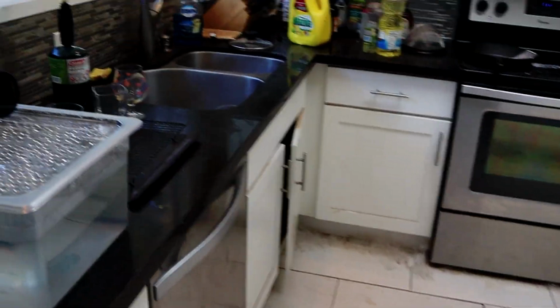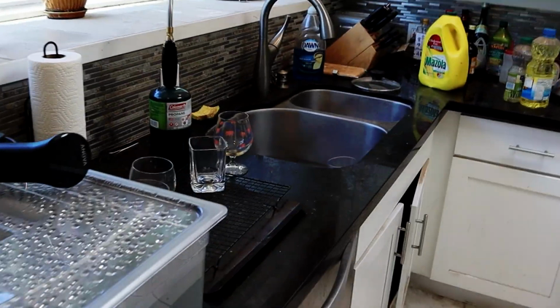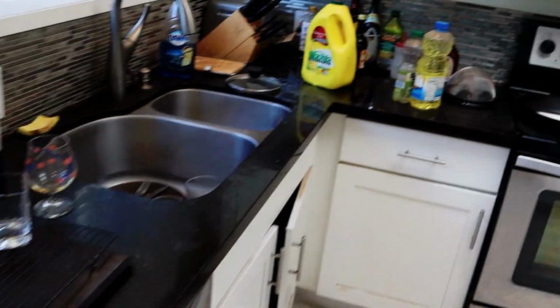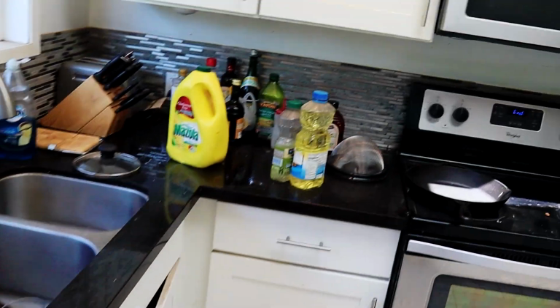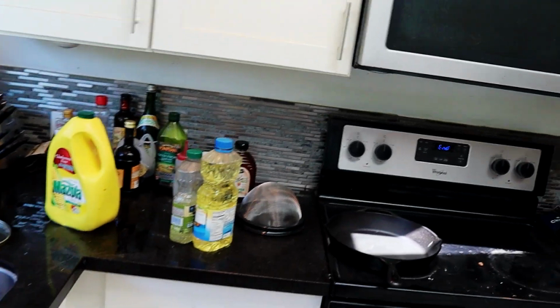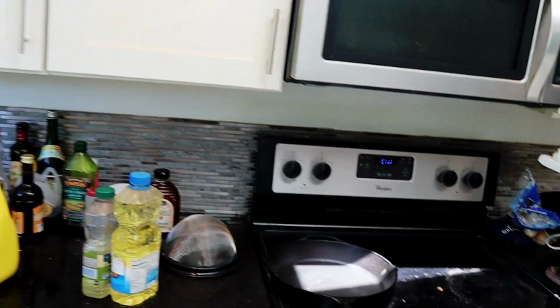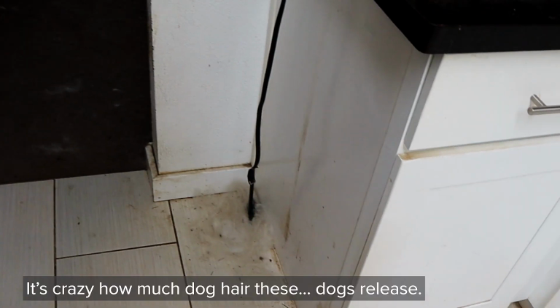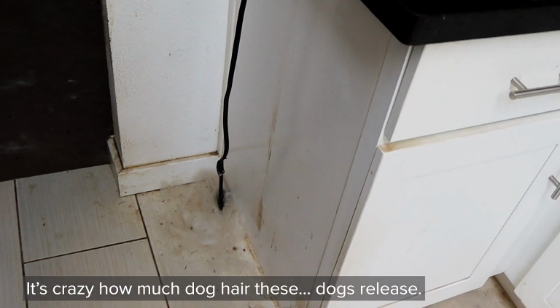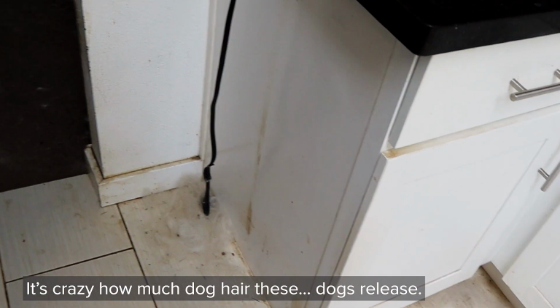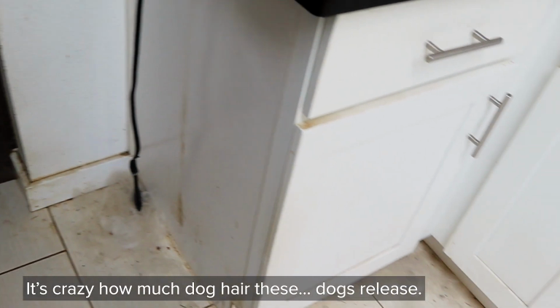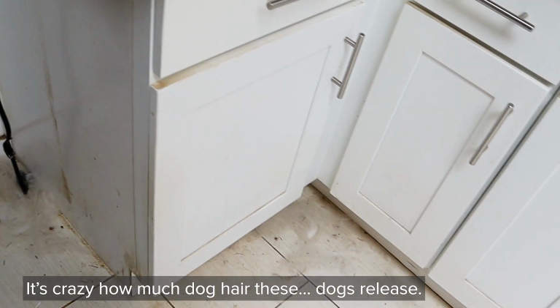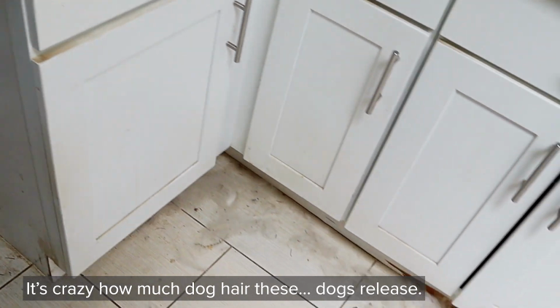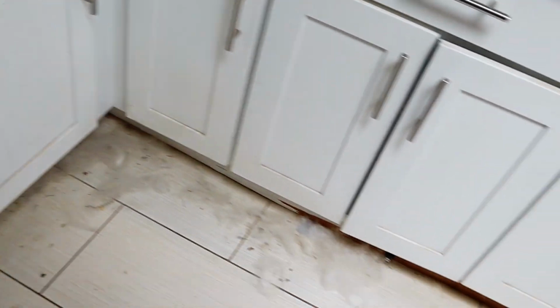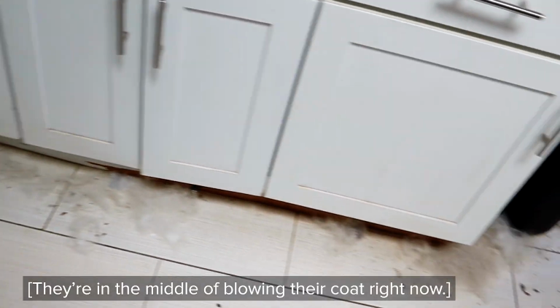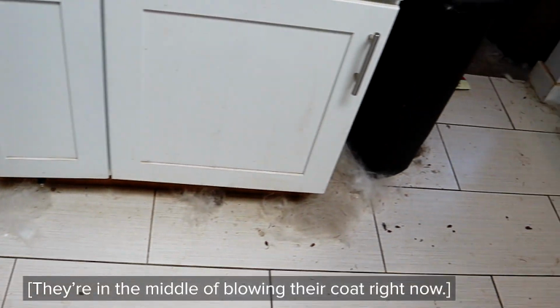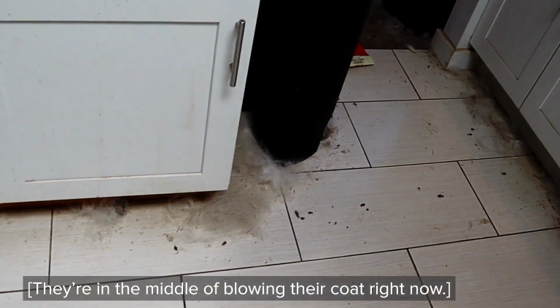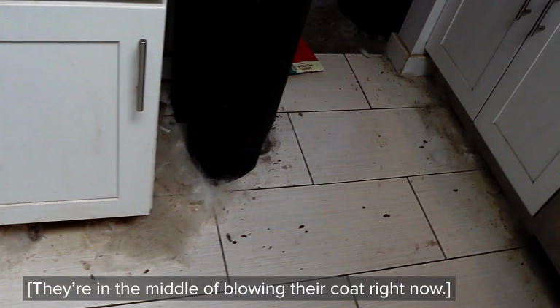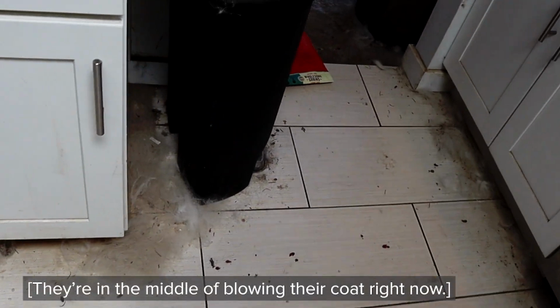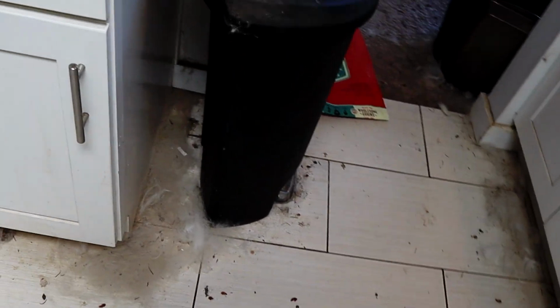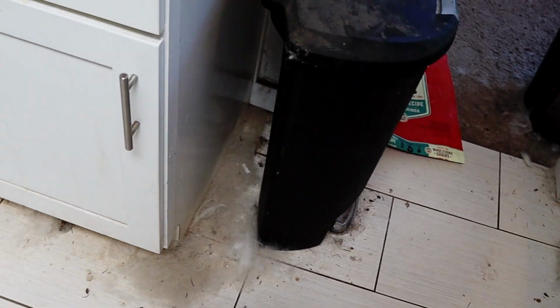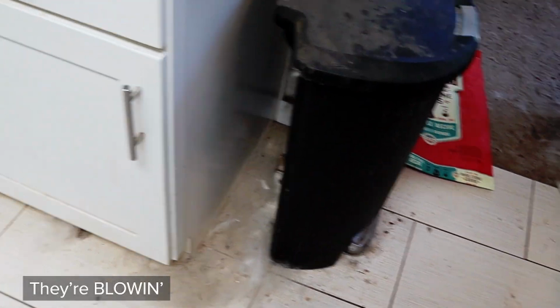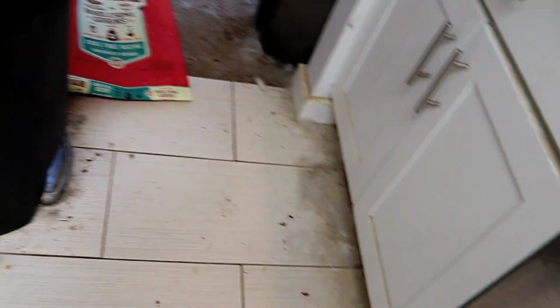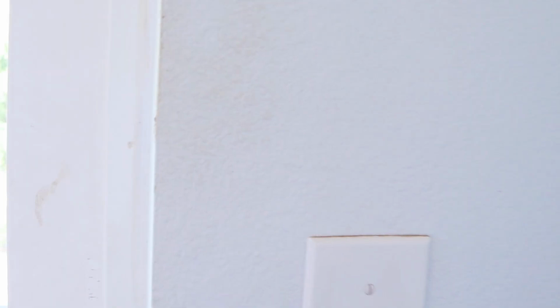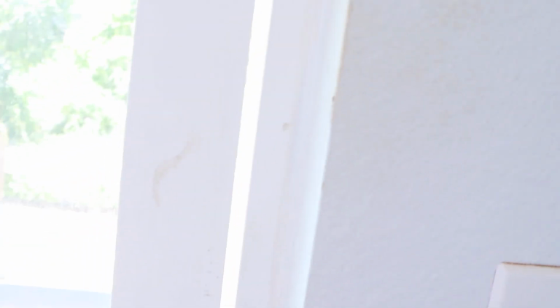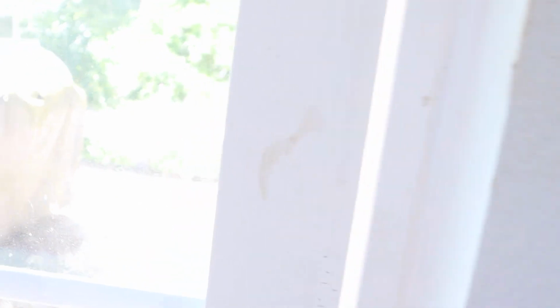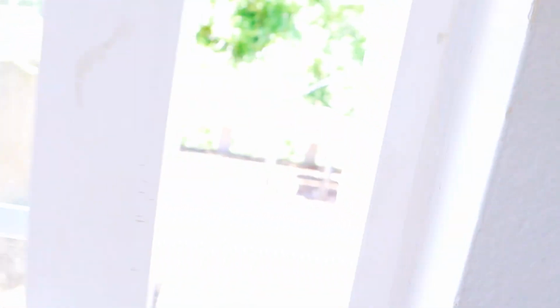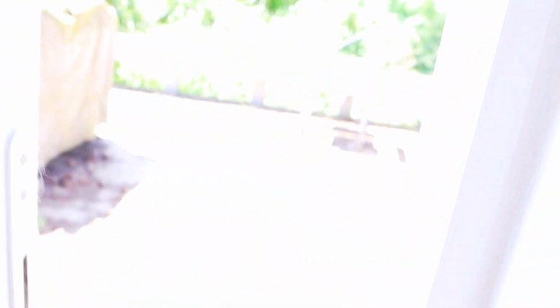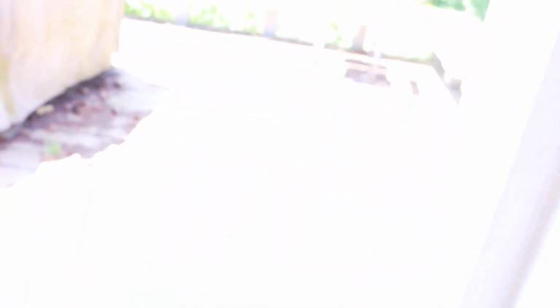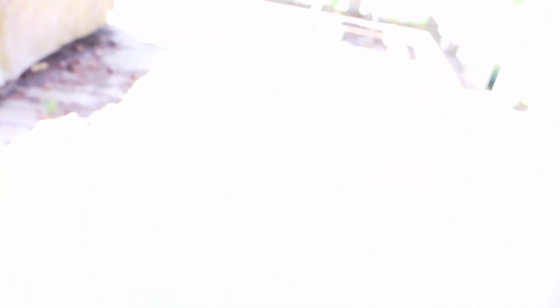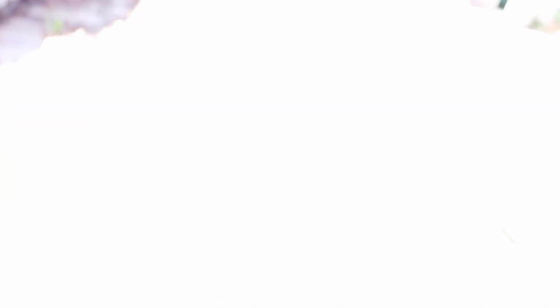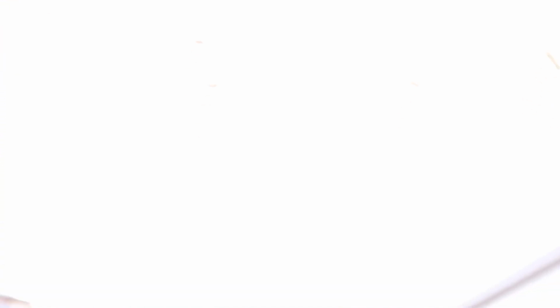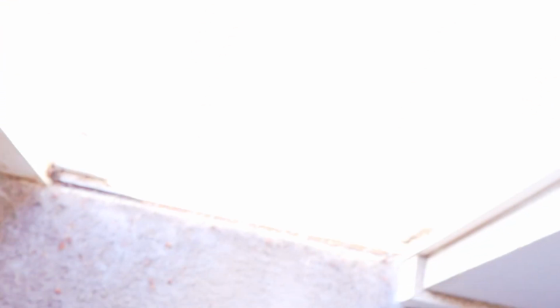We're going to clean all this. It's crazy how much dog hair these dogs release — they're in the middle of blowing their coat right now. So much crap.